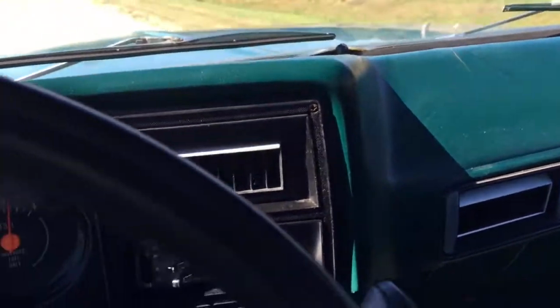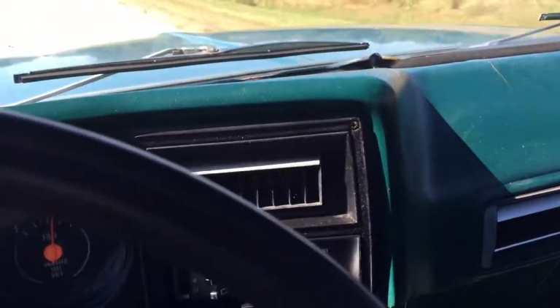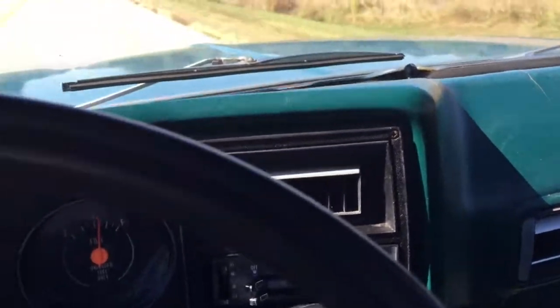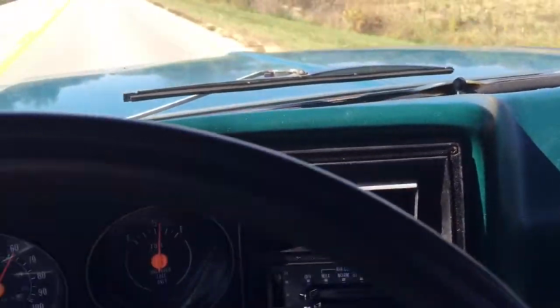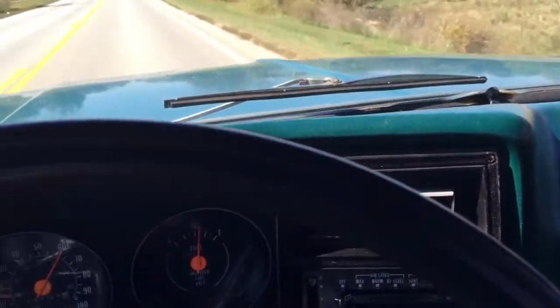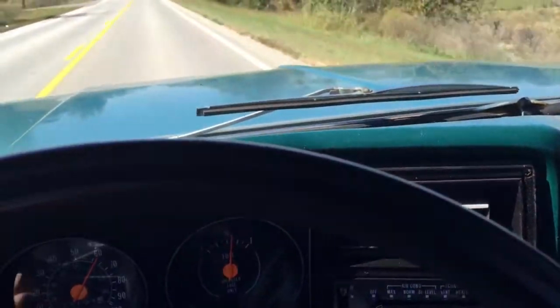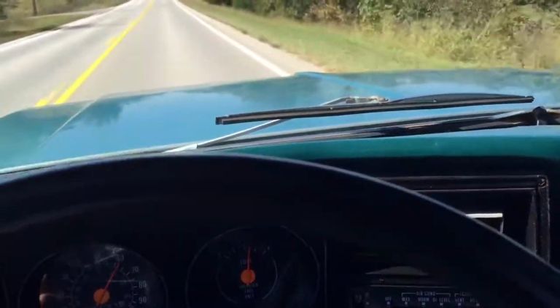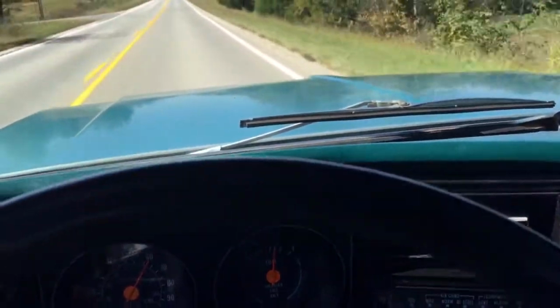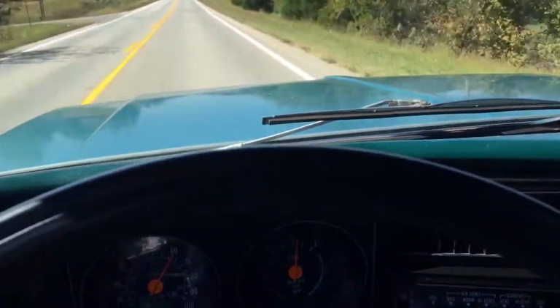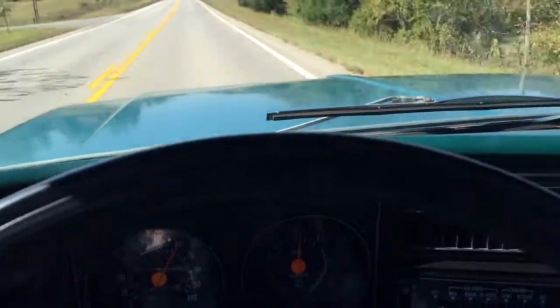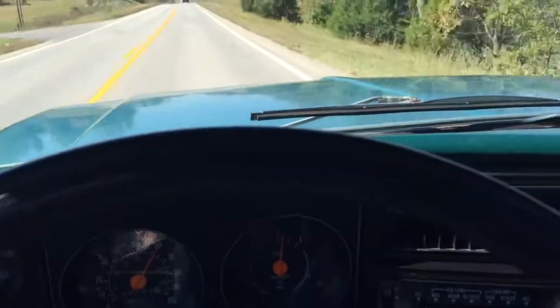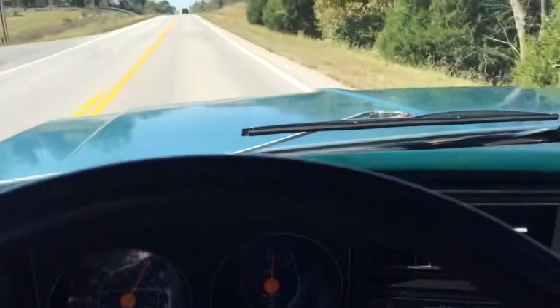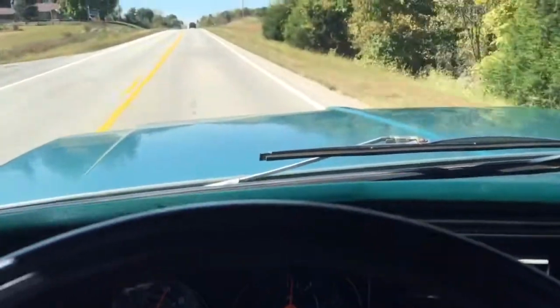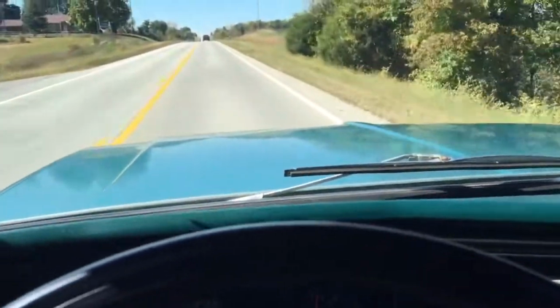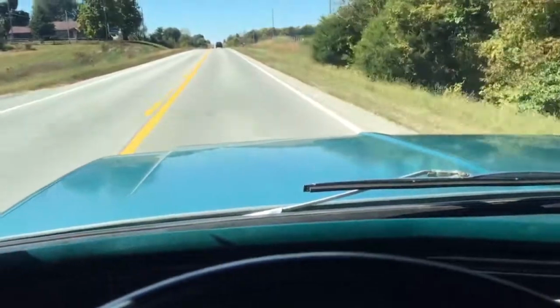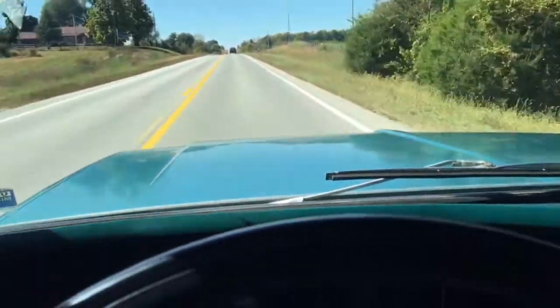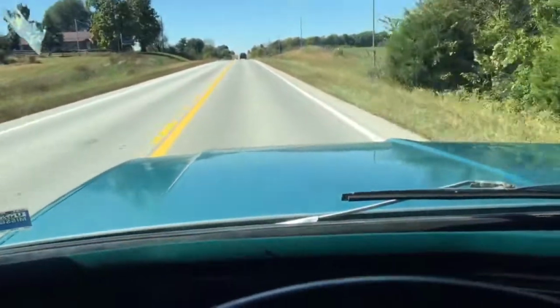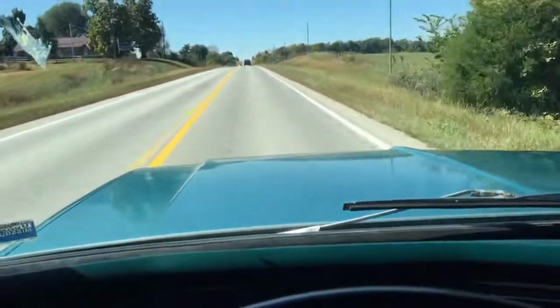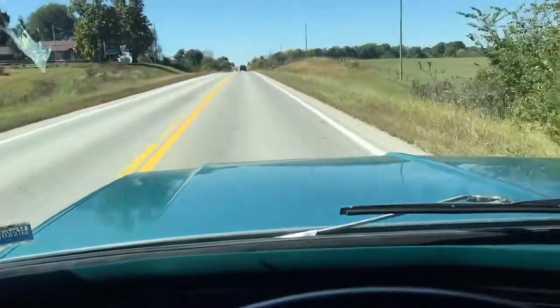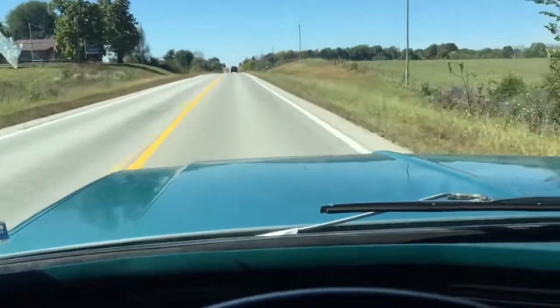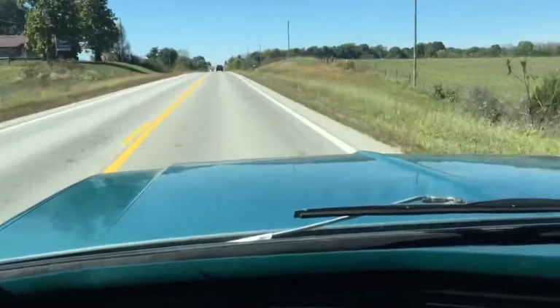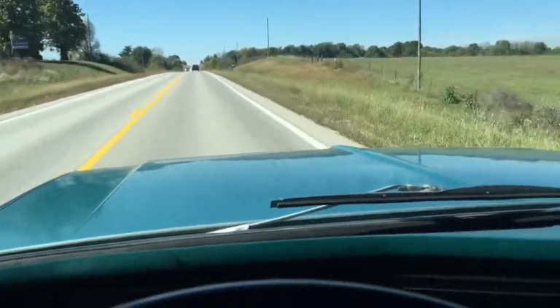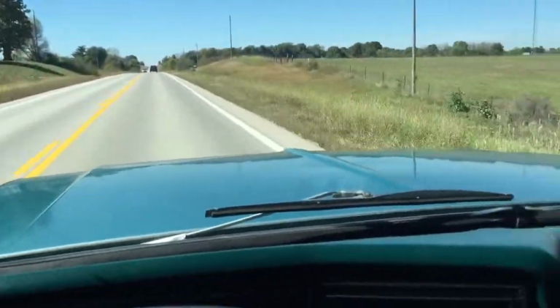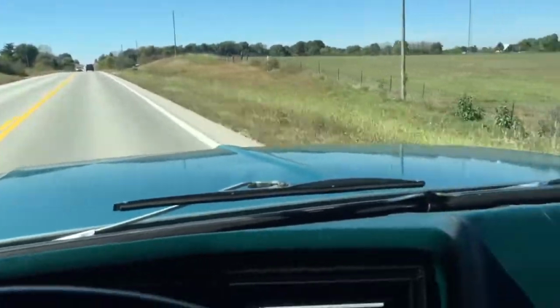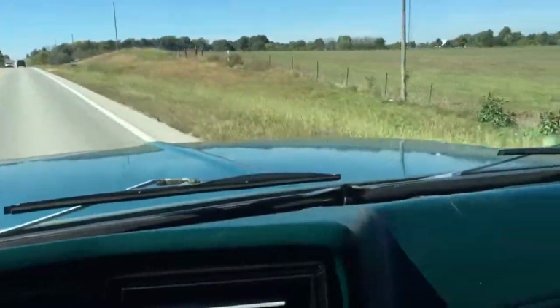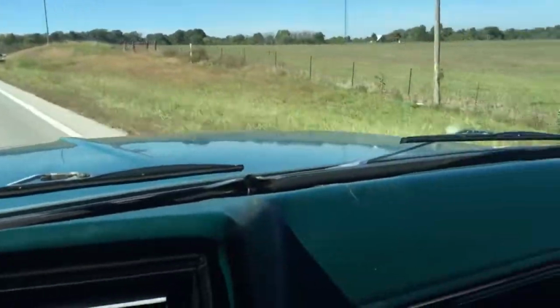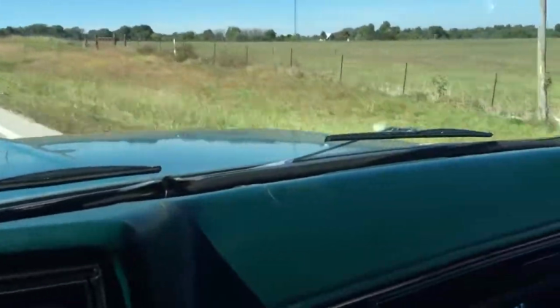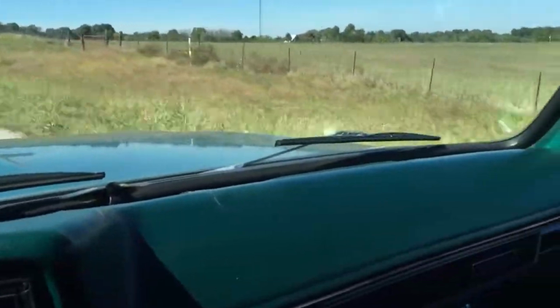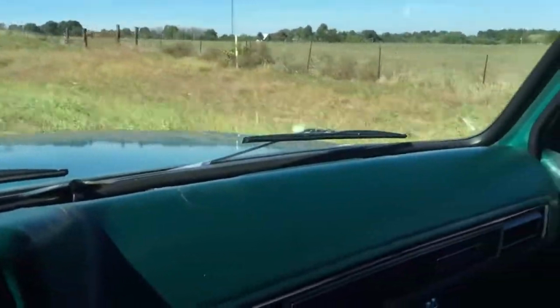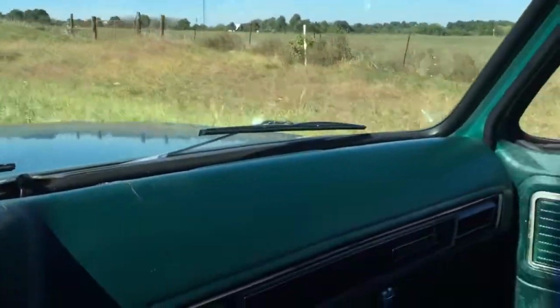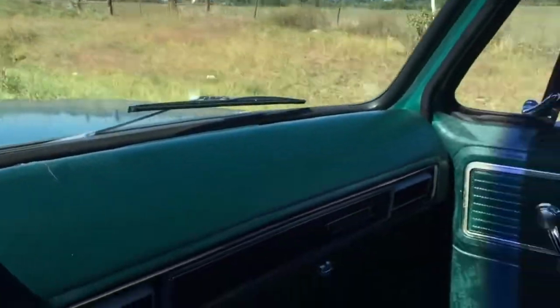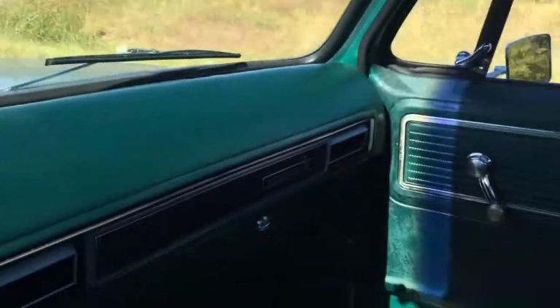Here we are riding in the 1979 Chevy pickup that's on eBay. As you can see, it runs down the road really good.